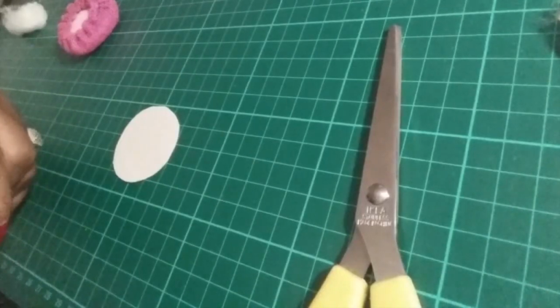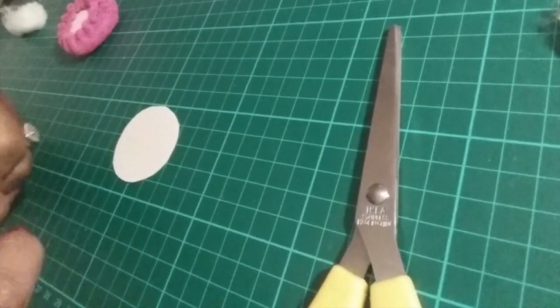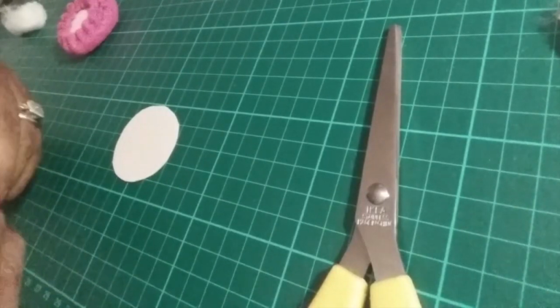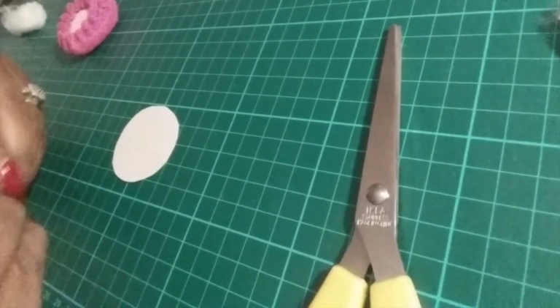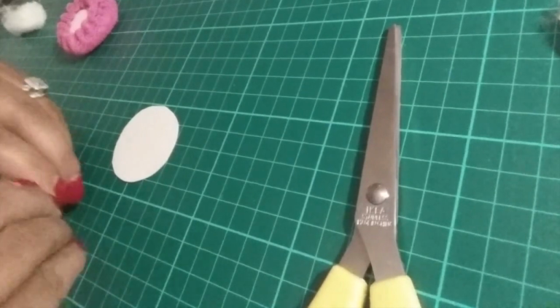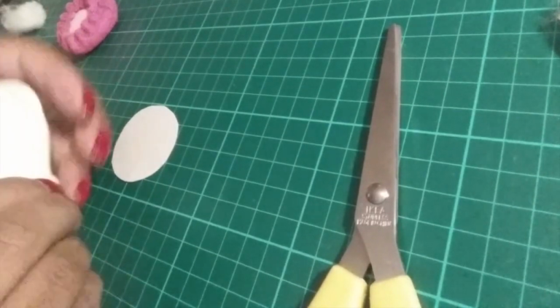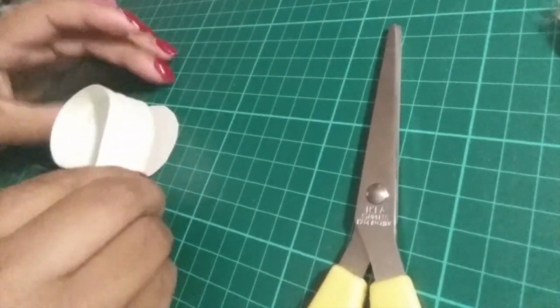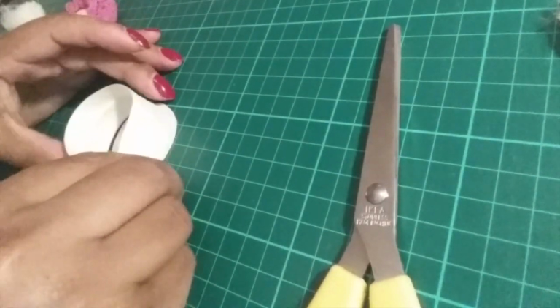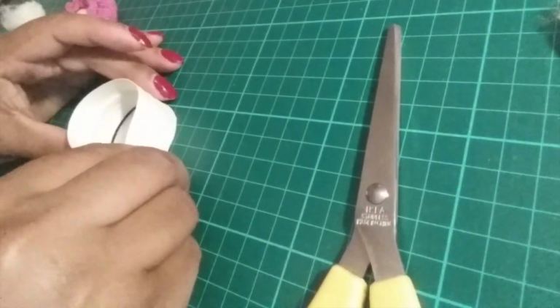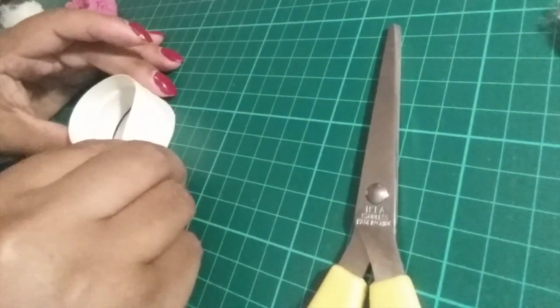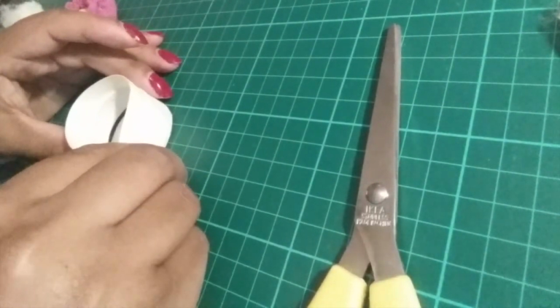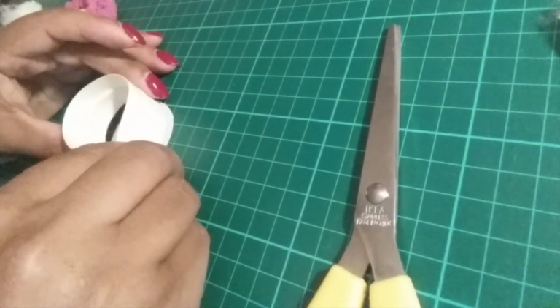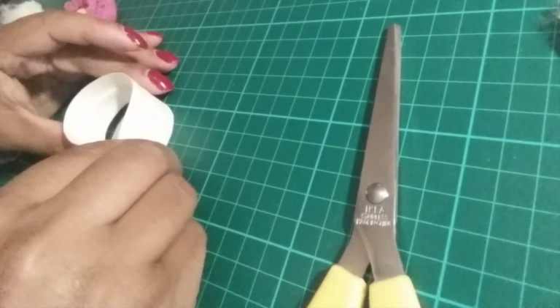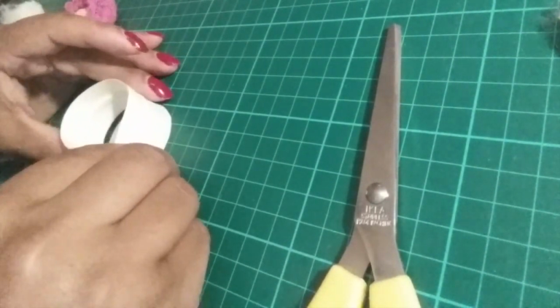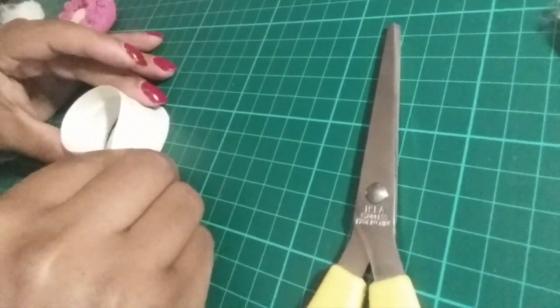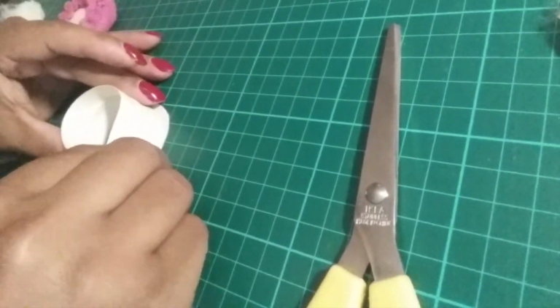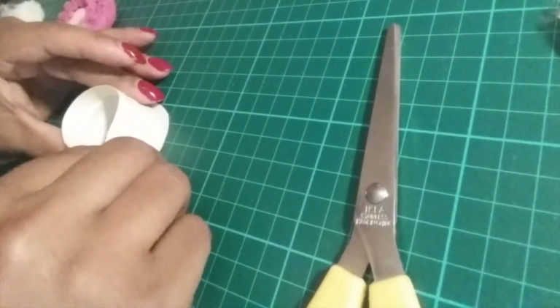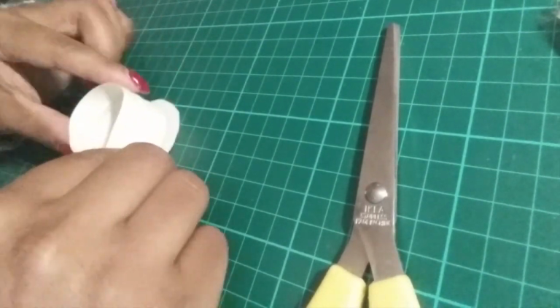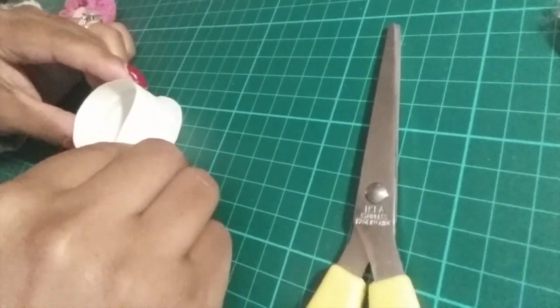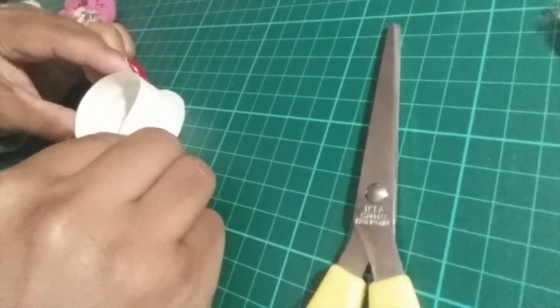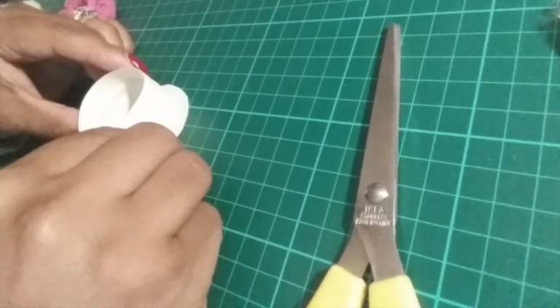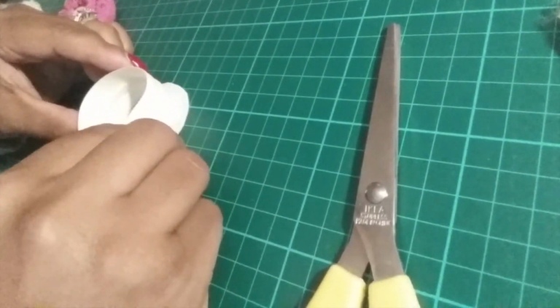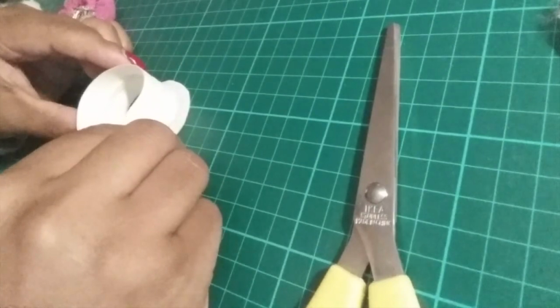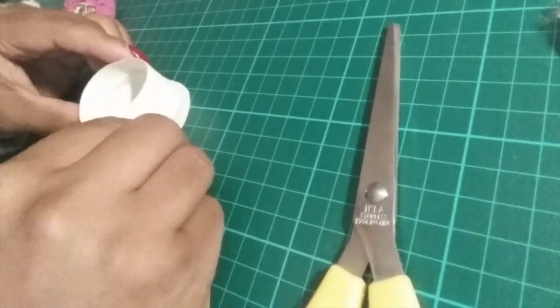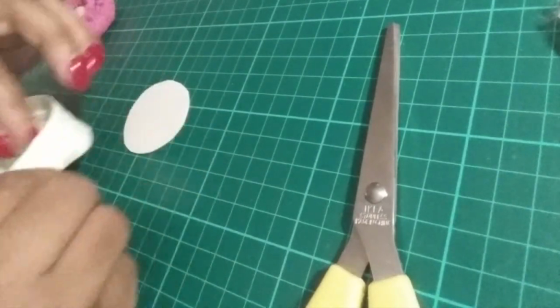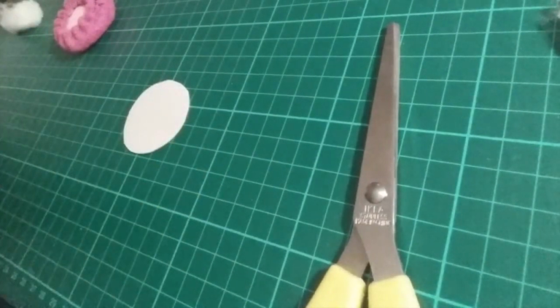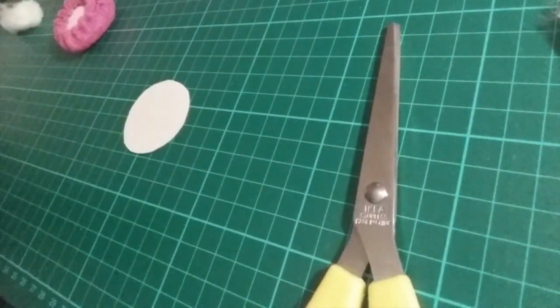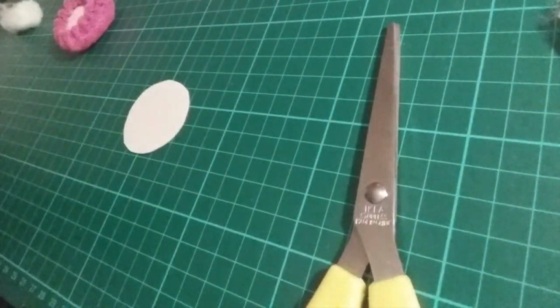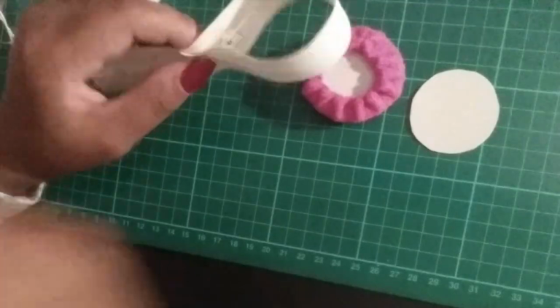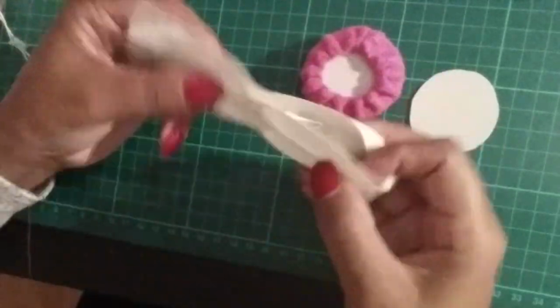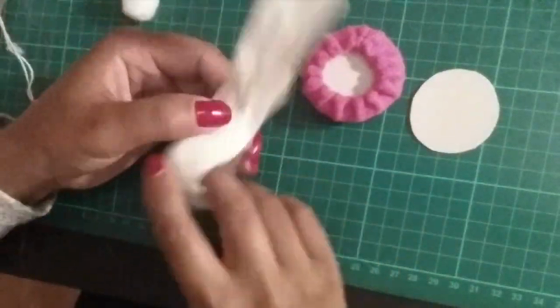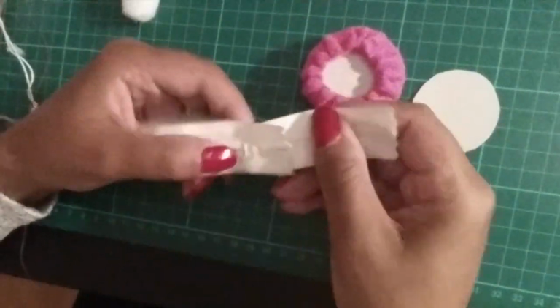If your zip is long, place it right sides together and measure it to the same size or slightly bigger than the cardboard circle. Then you can sew the zip together and cut off the excess.